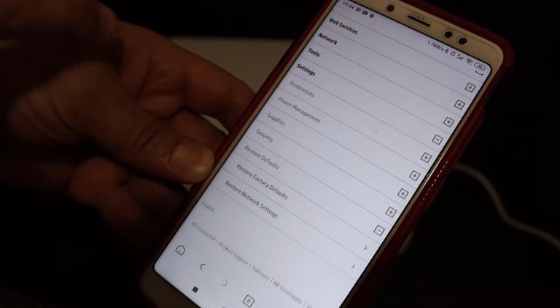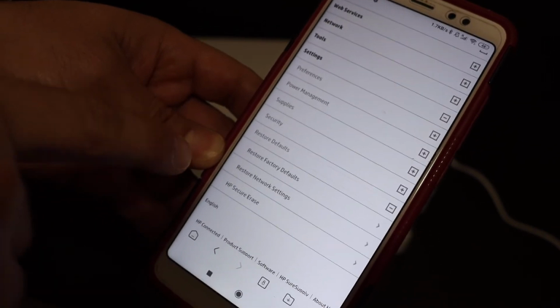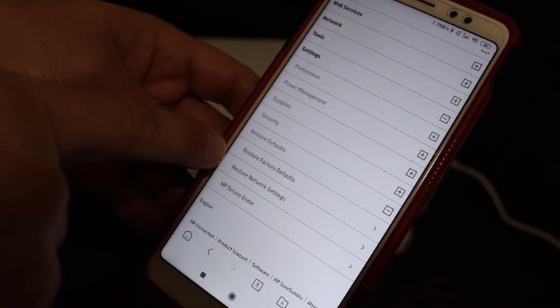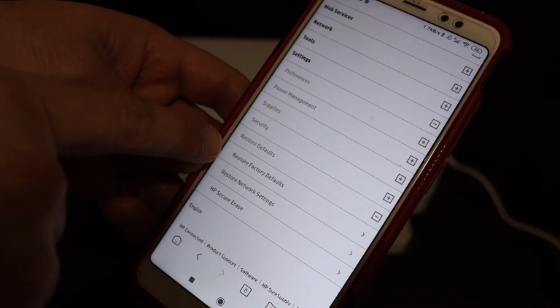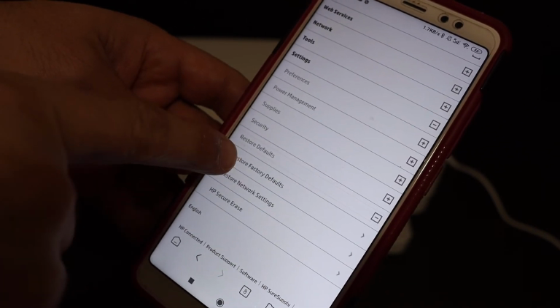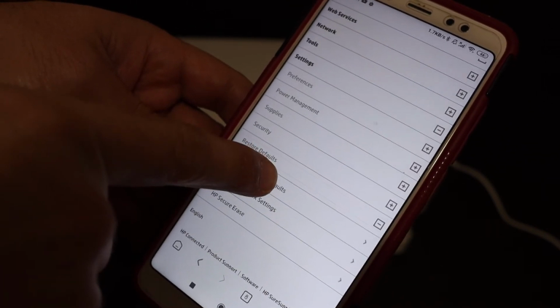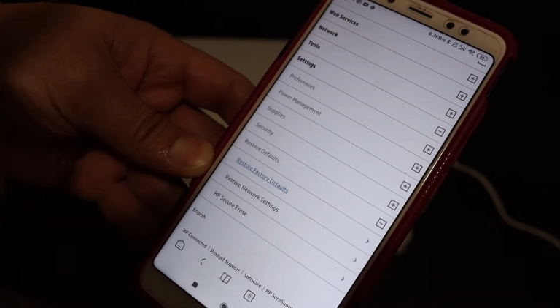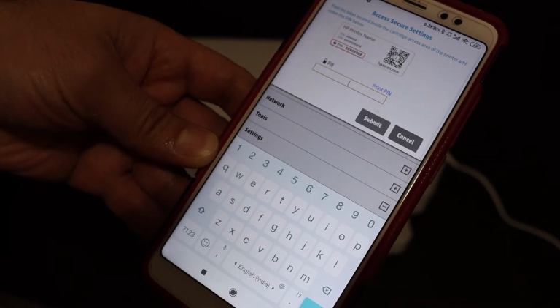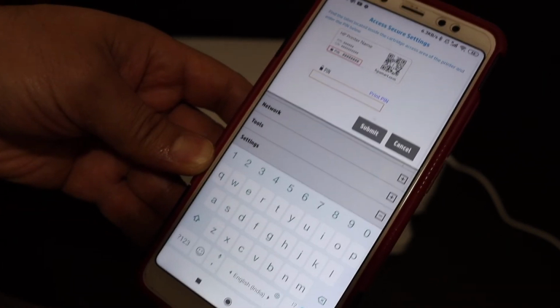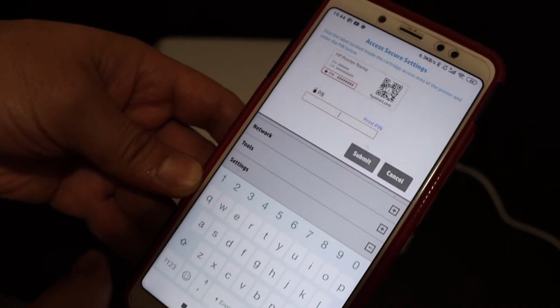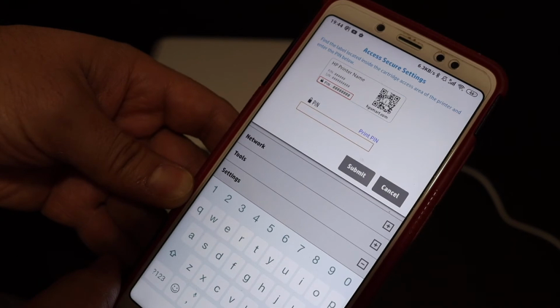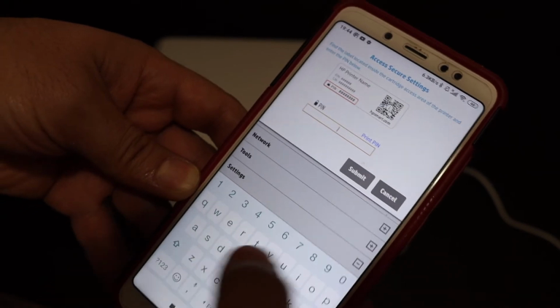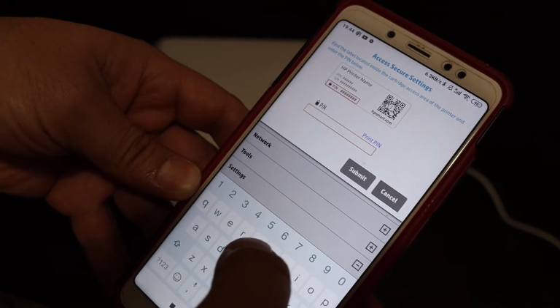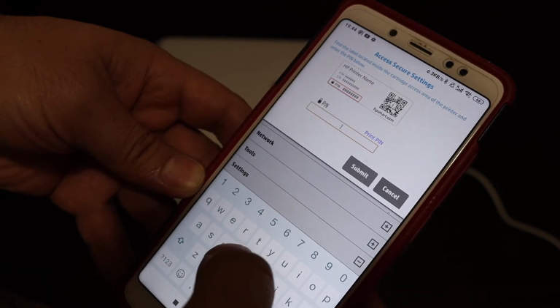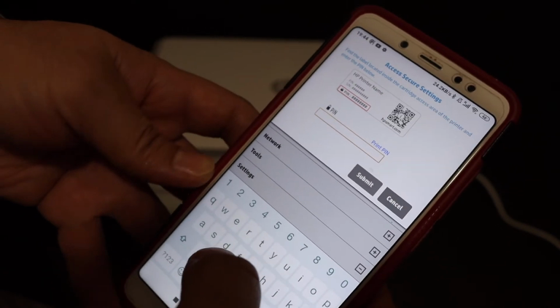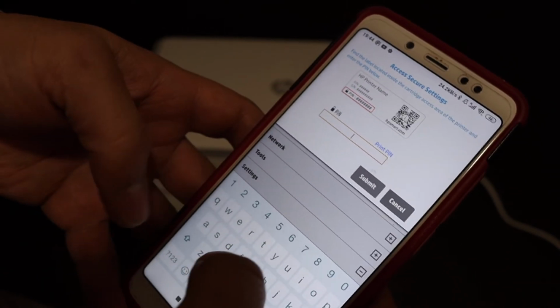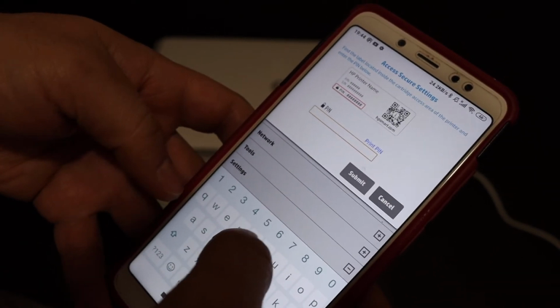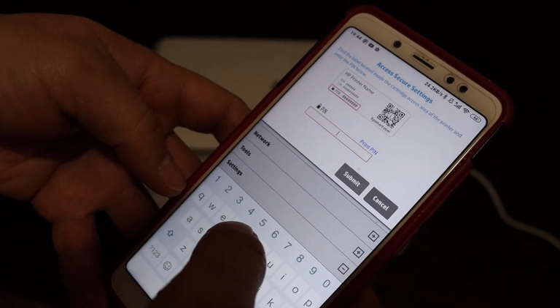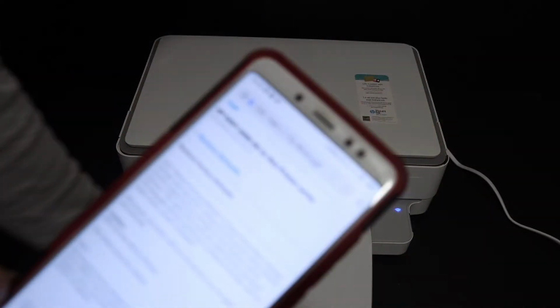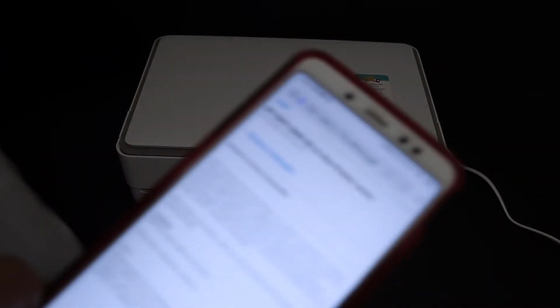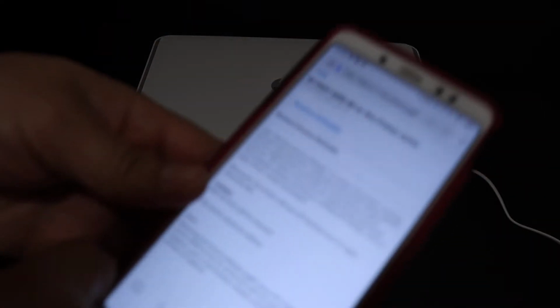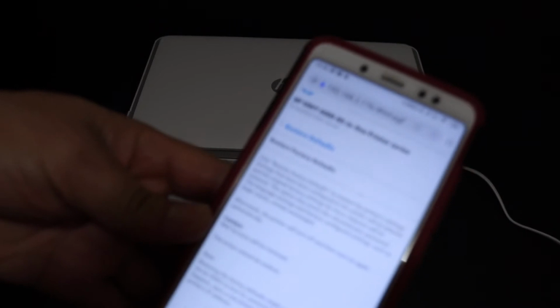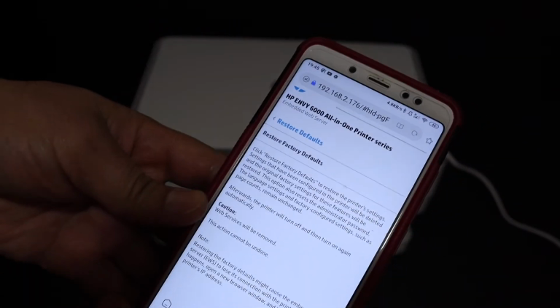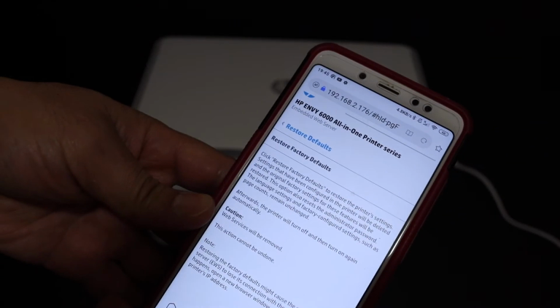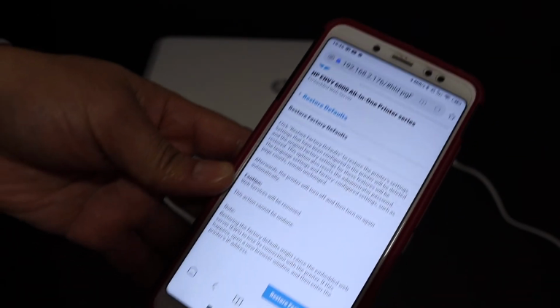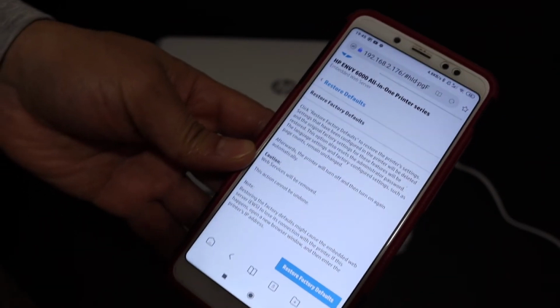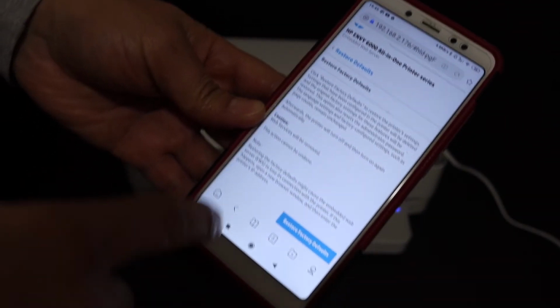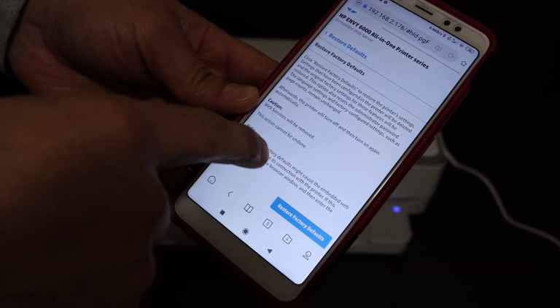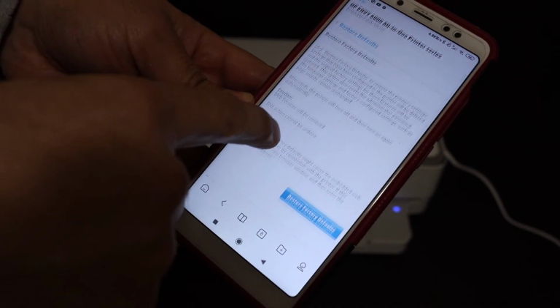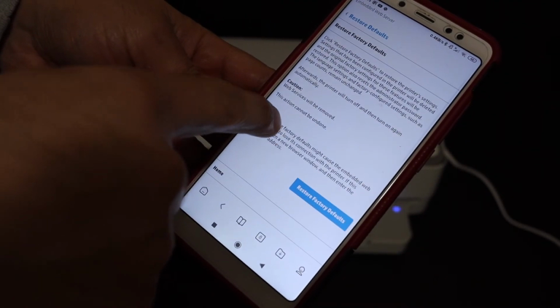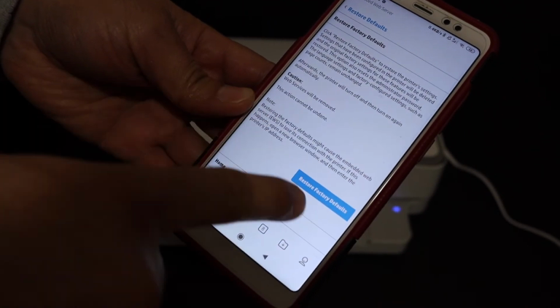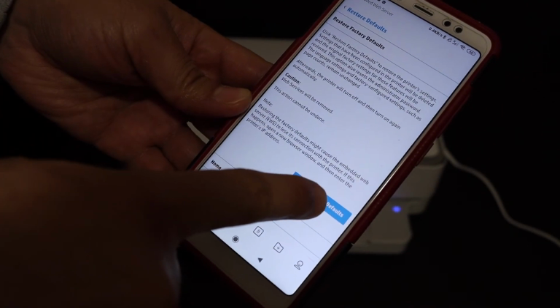Look for the Restore Defaults option and click on that. Now click on Restore Factory Defaults. On the next screen, it will ask for the PIN of your printer, so enter the PIN.